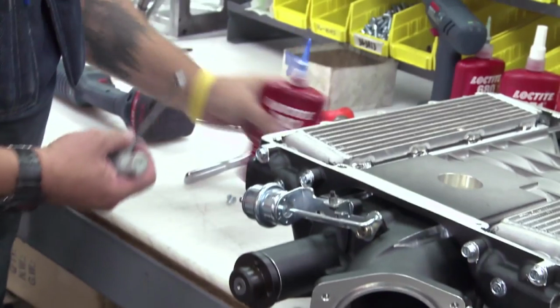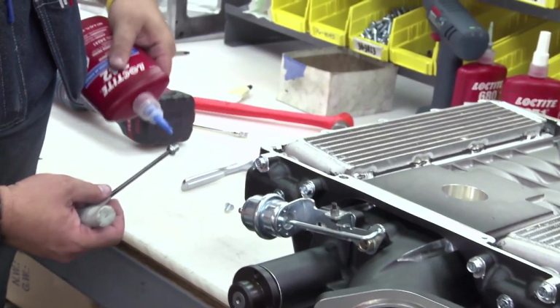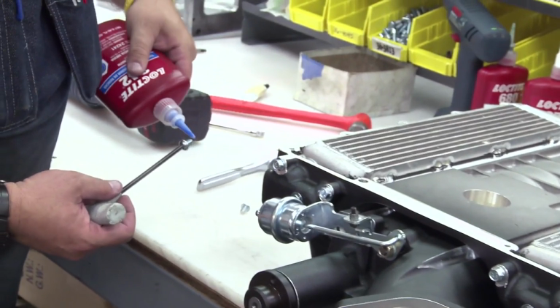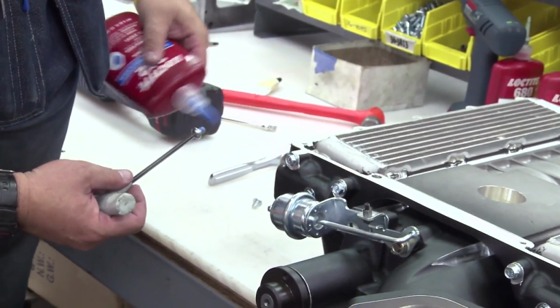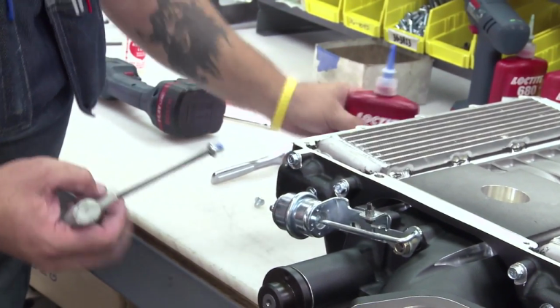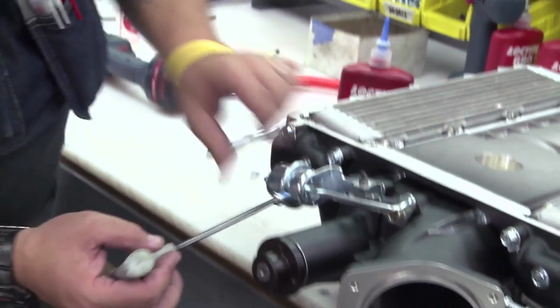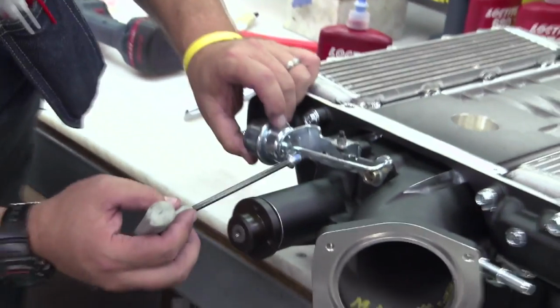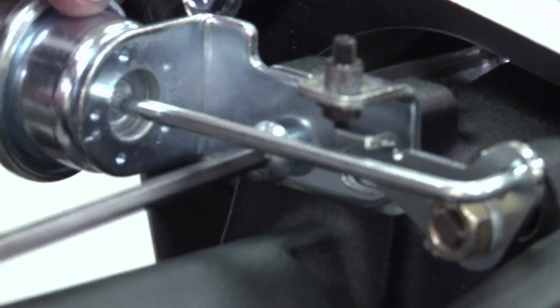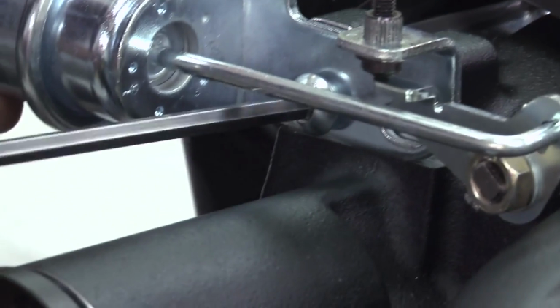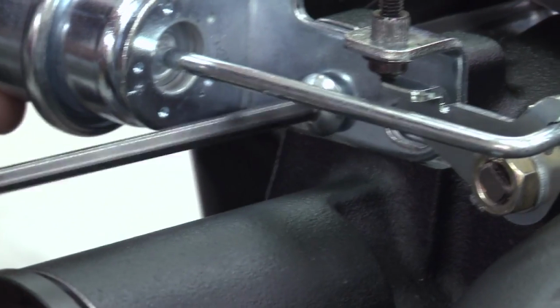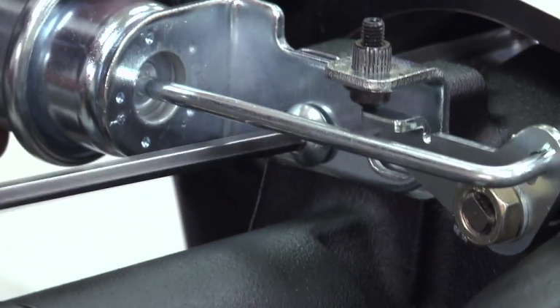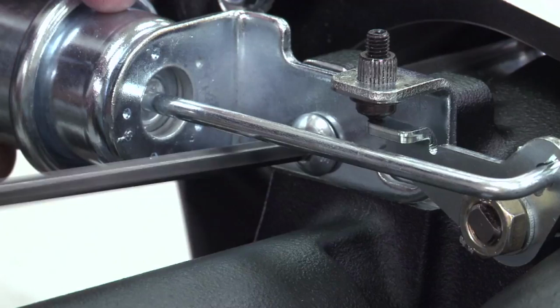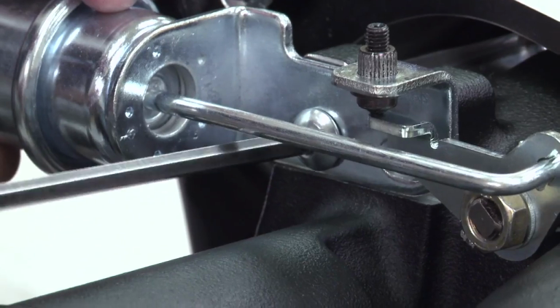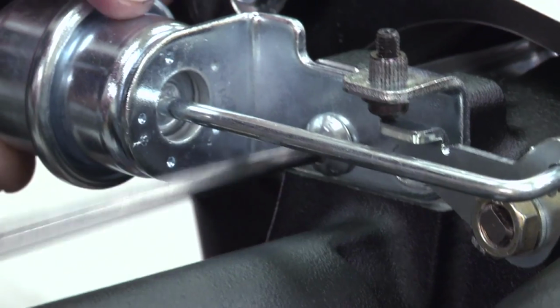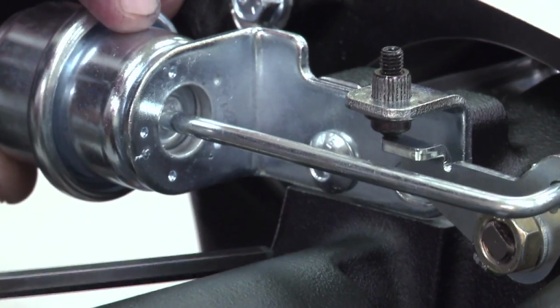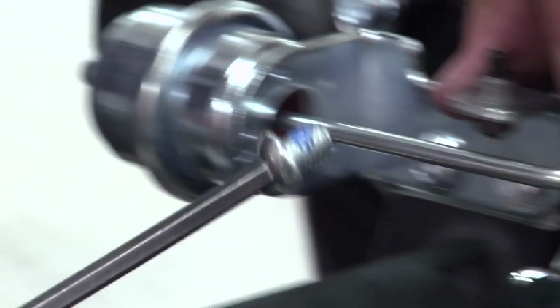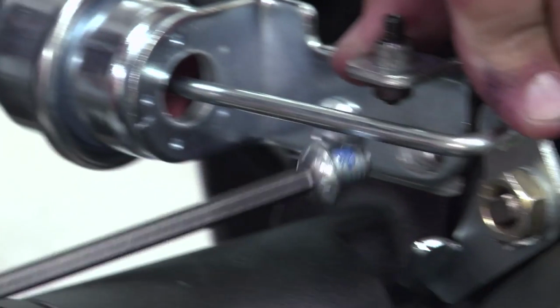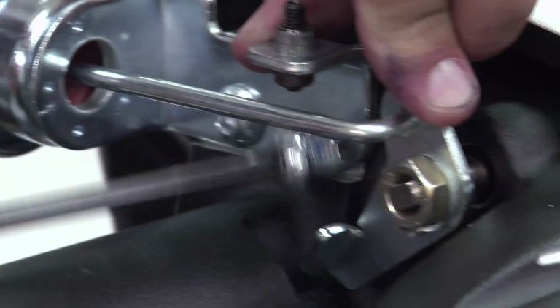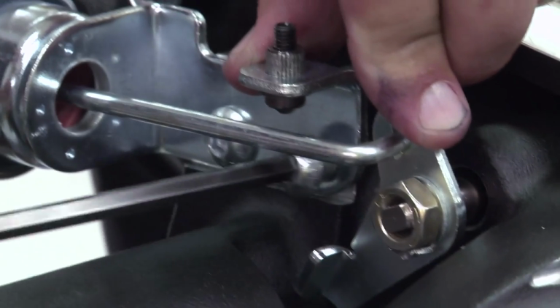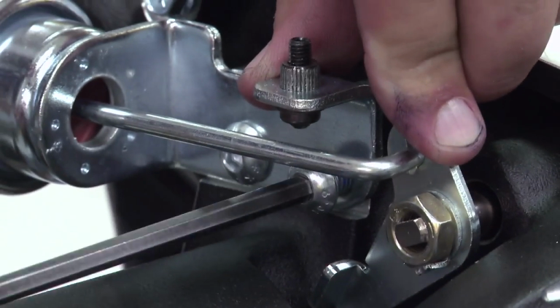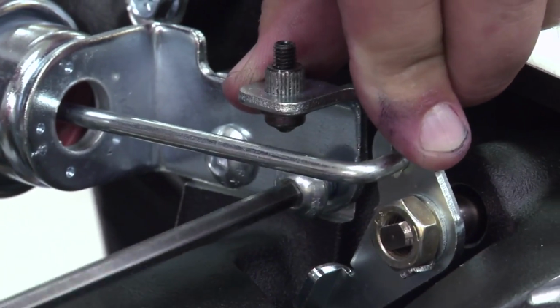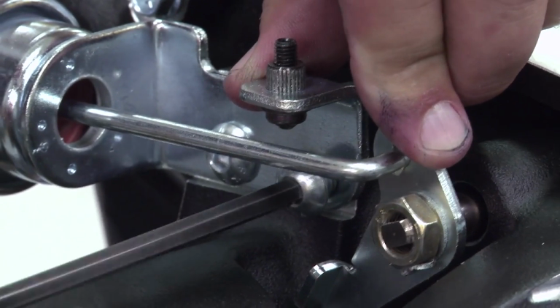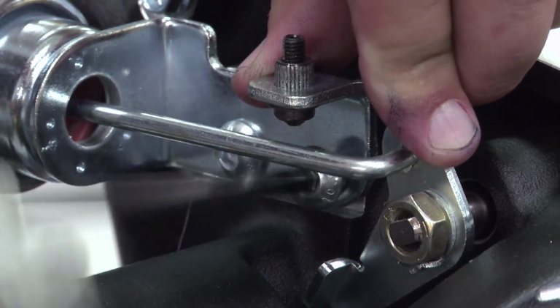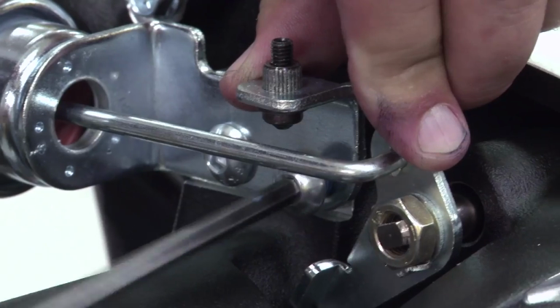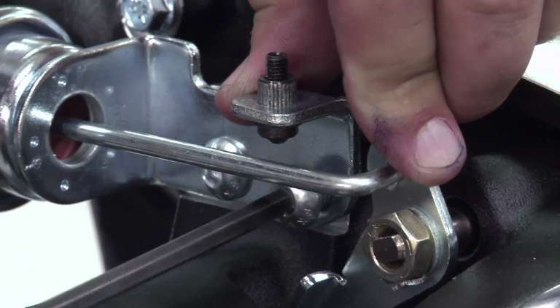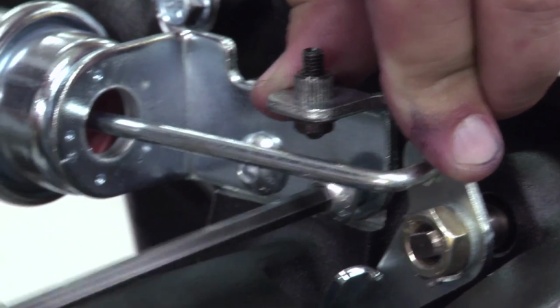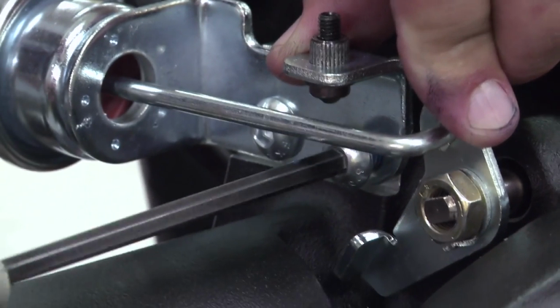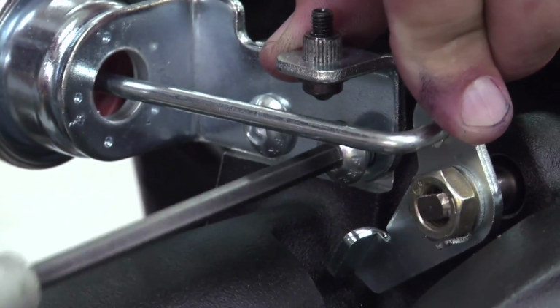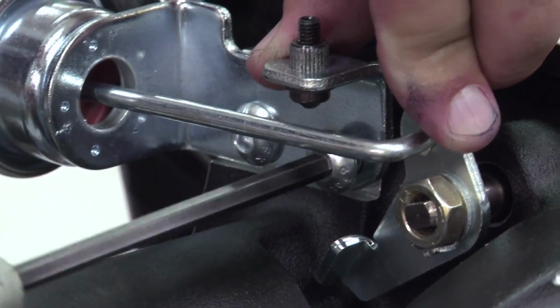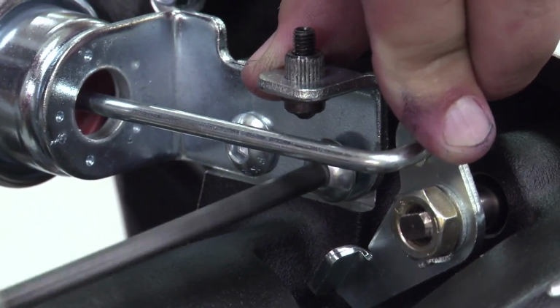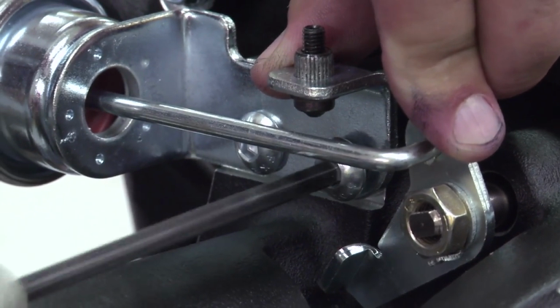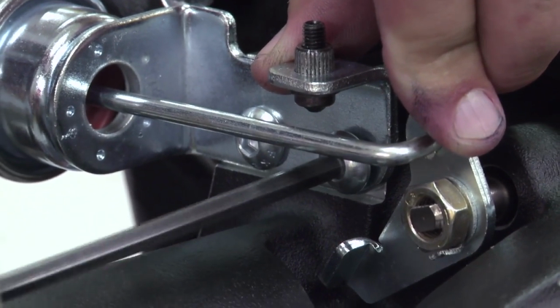When we're engineering this thing, our guys and our plastic machine make everything and then put it on the car to make sure everything fits and clears. This is the Corvette that we had to put it on to make sure it cleared the hood.